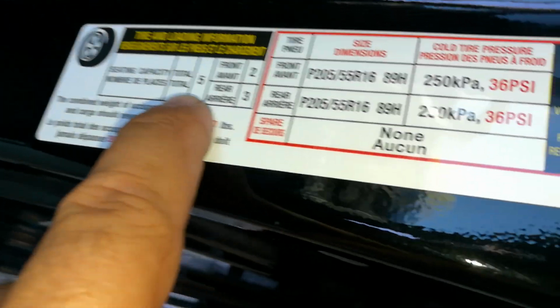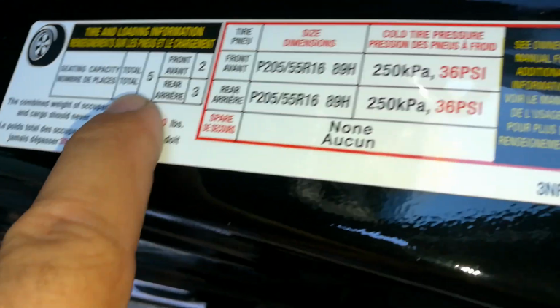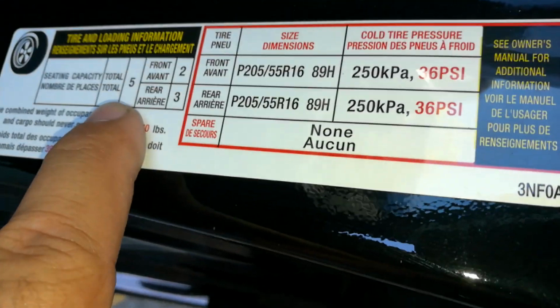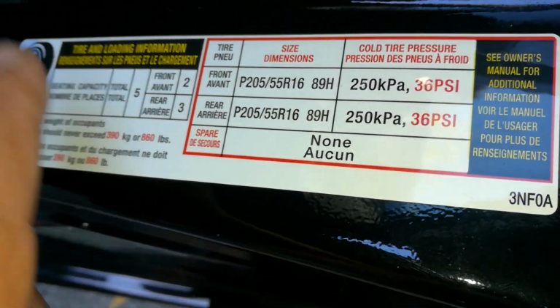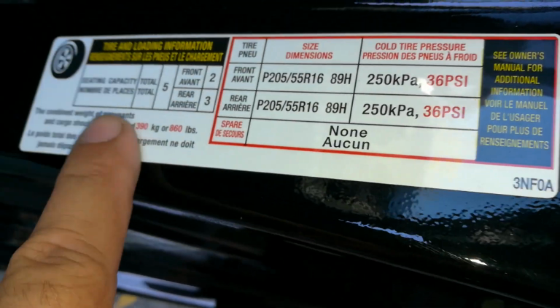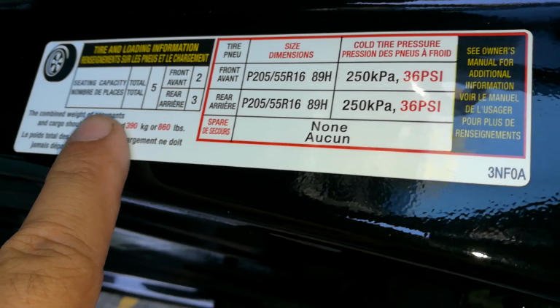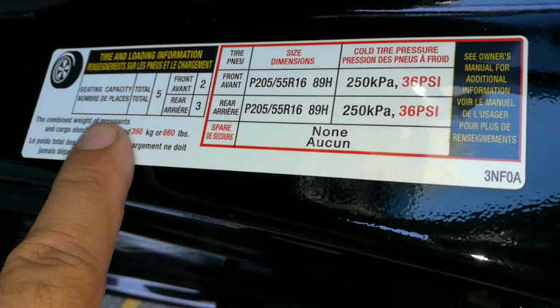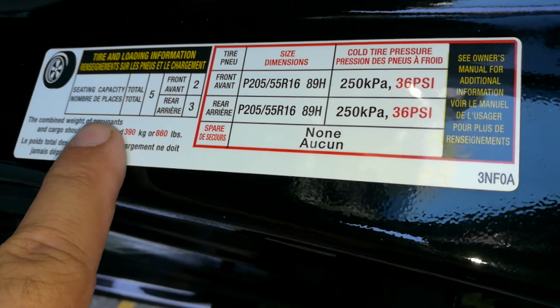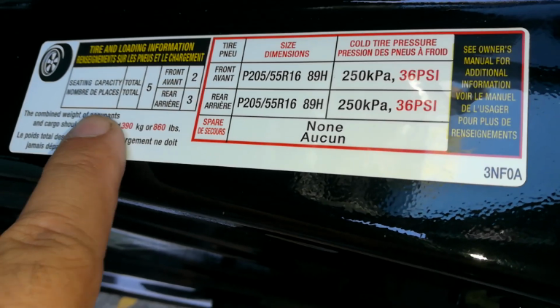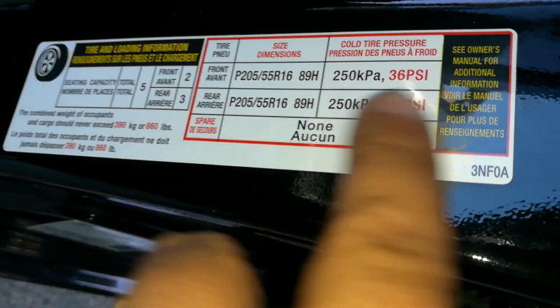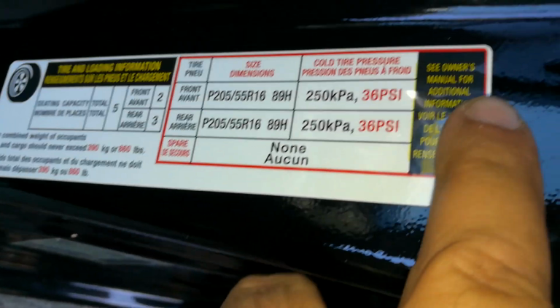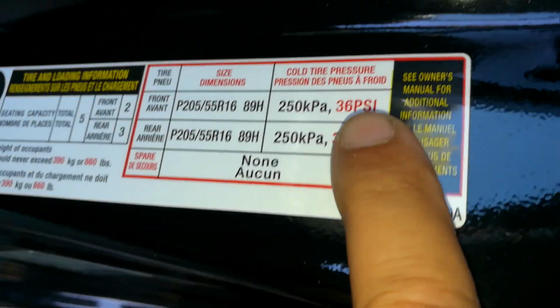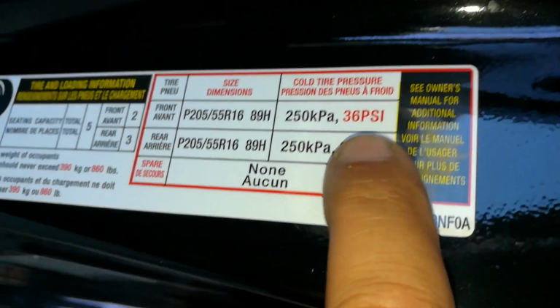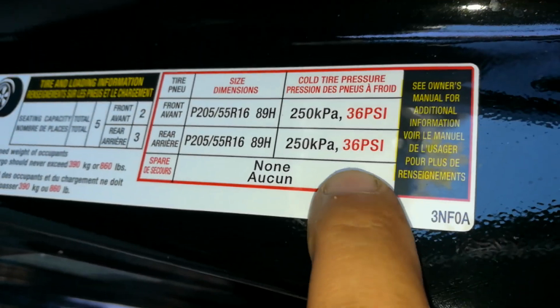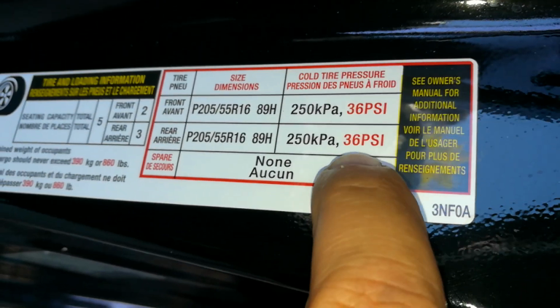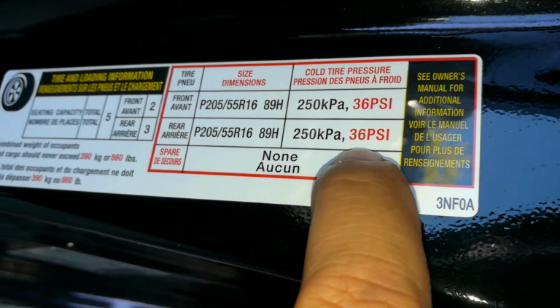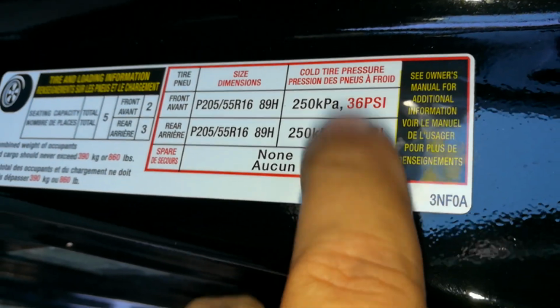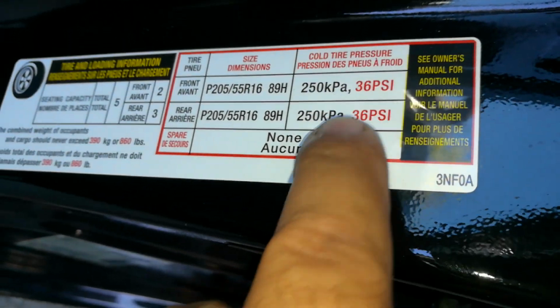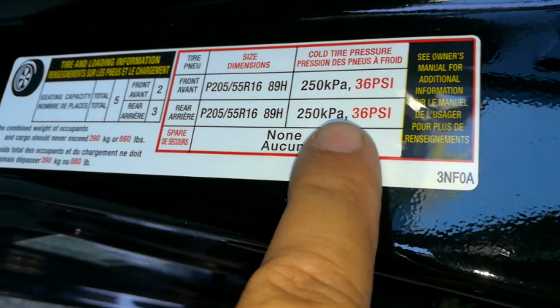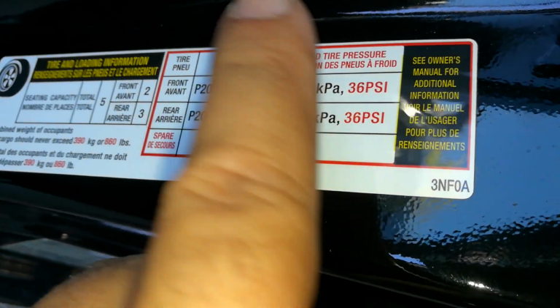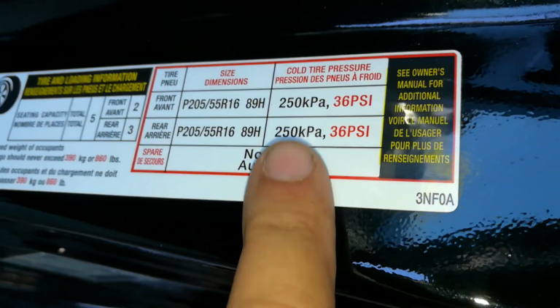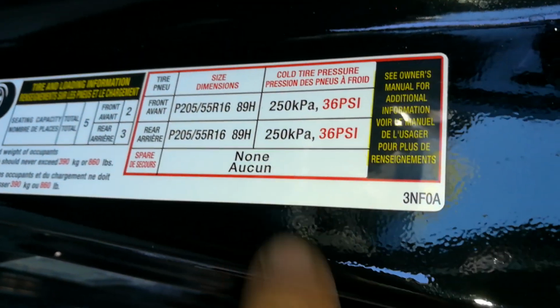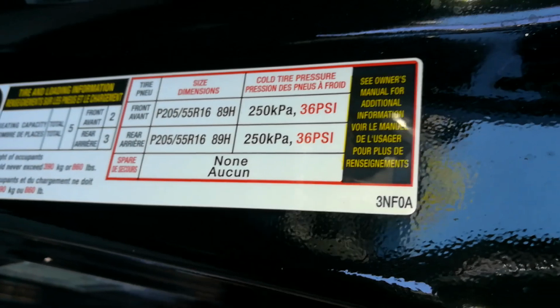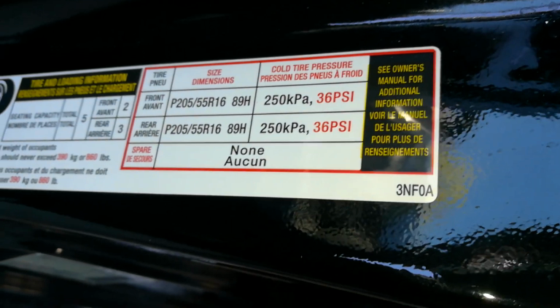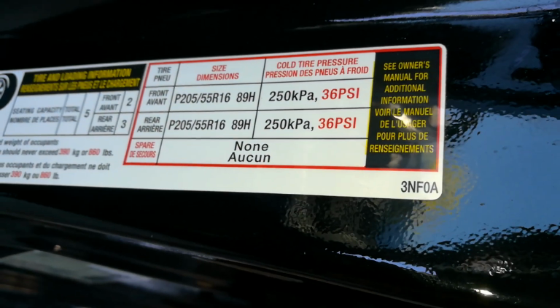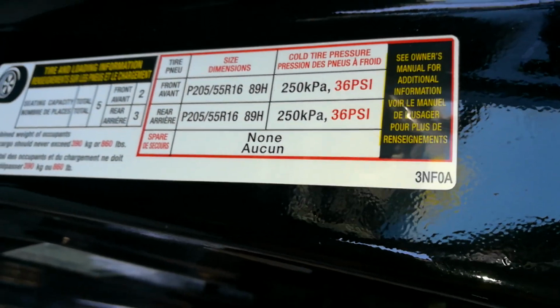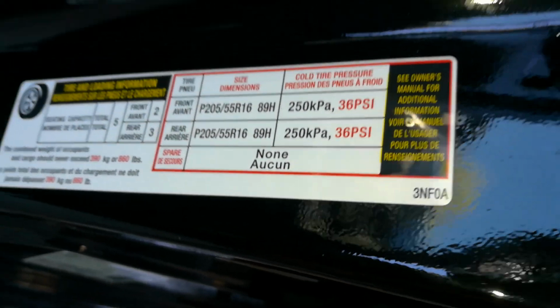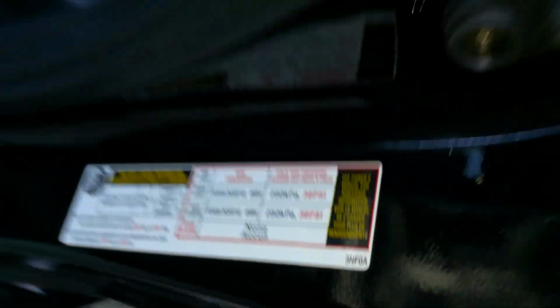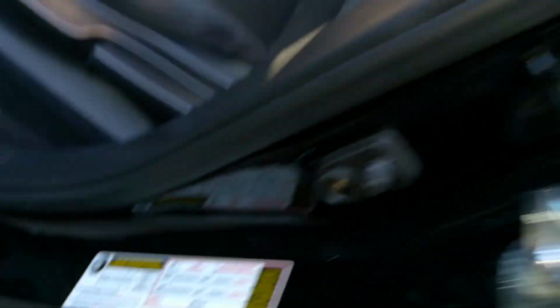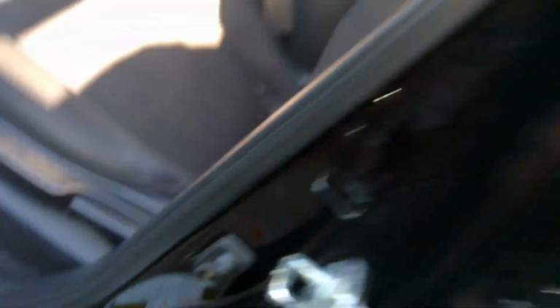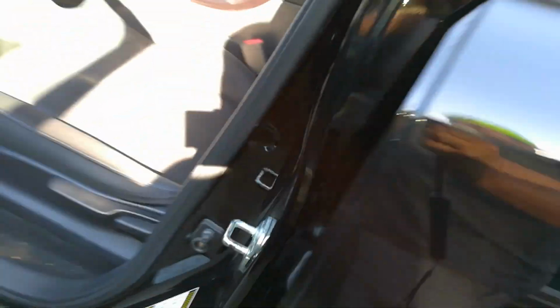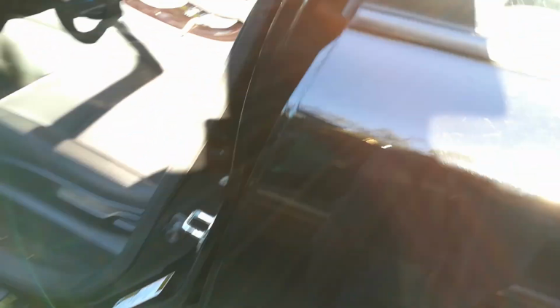I go on the driver door jamb — it tells me that the car is supposed to have the tire pressure at 36 PSI all the way around the vehicle, meaning front and back.